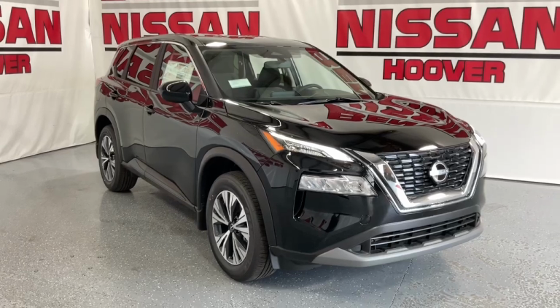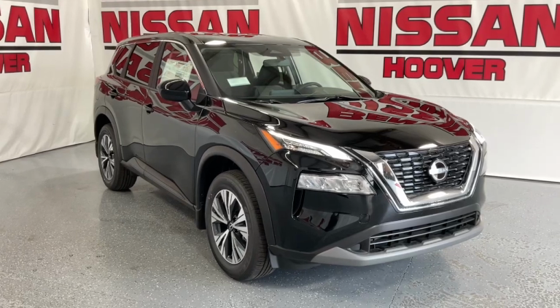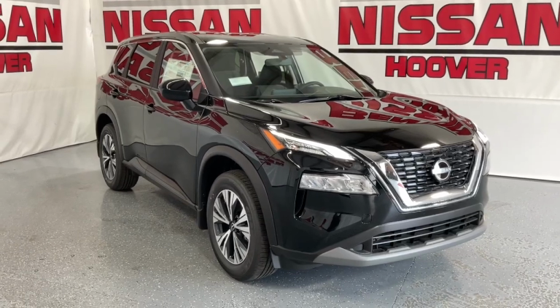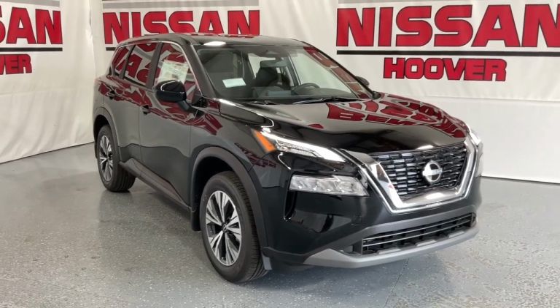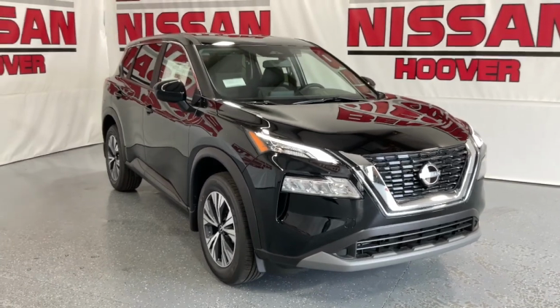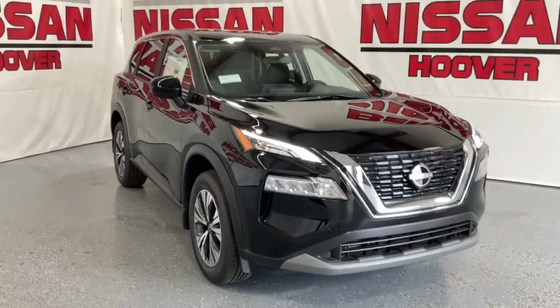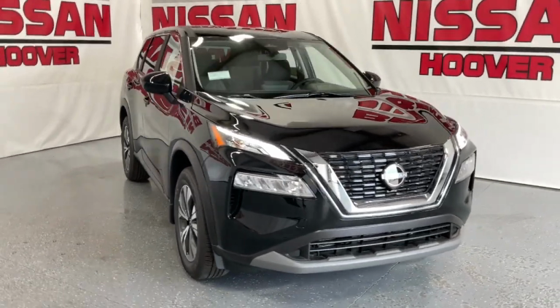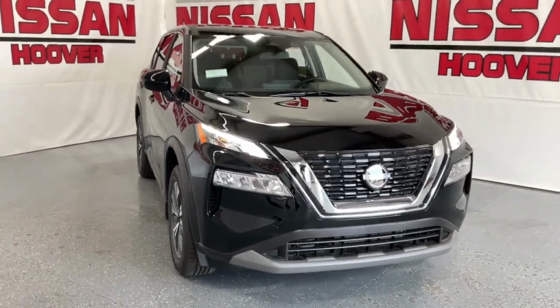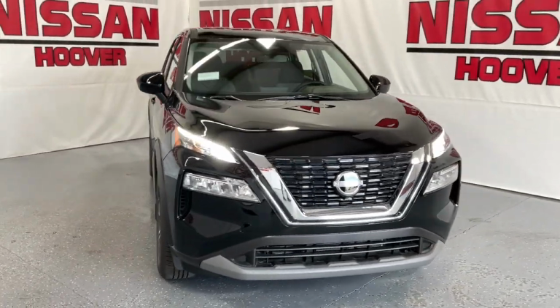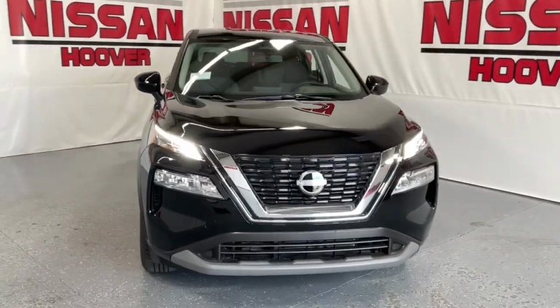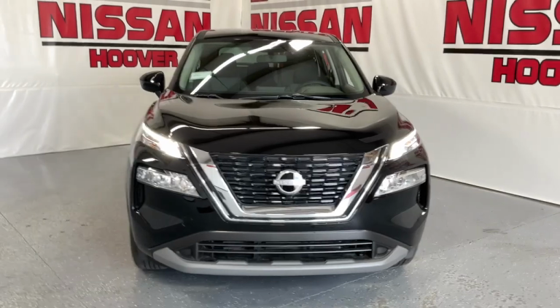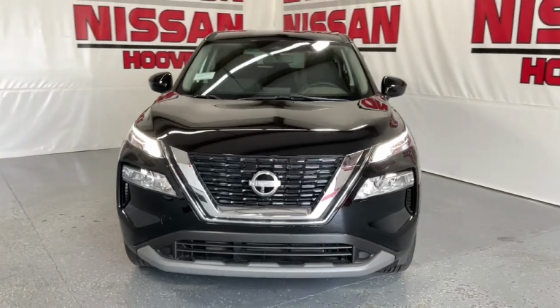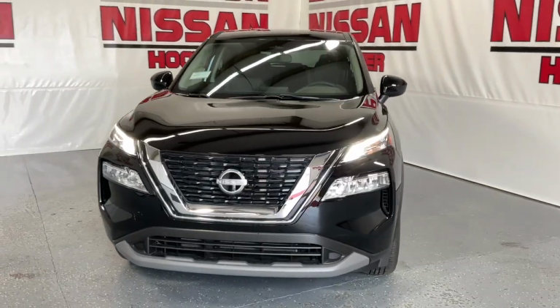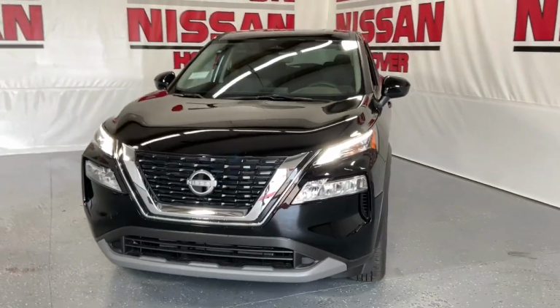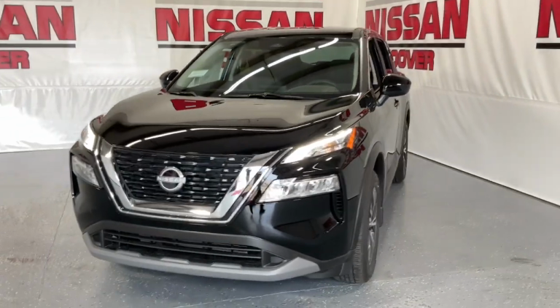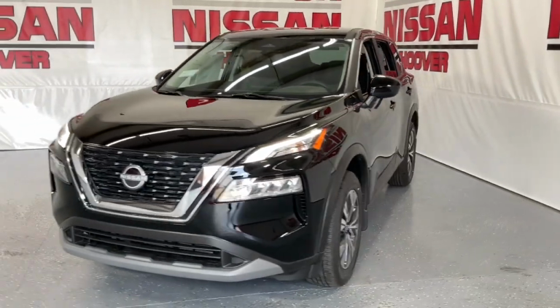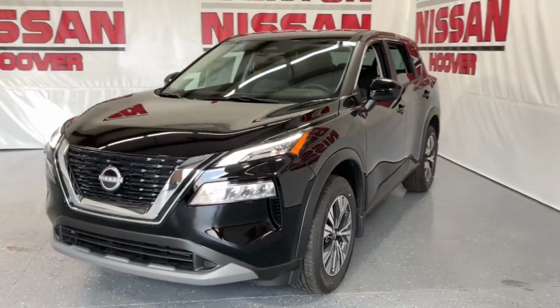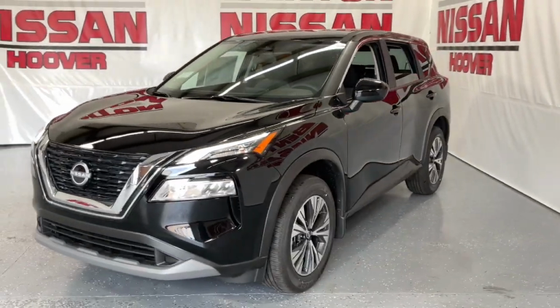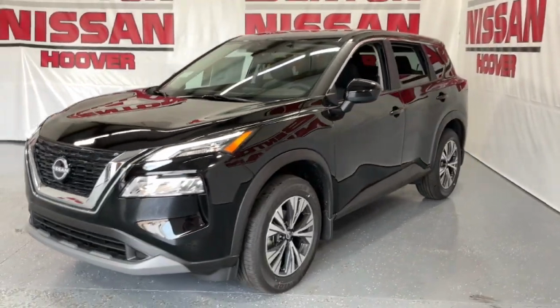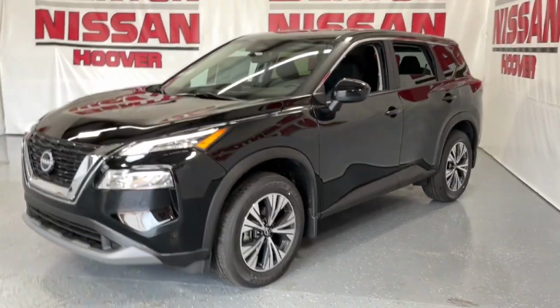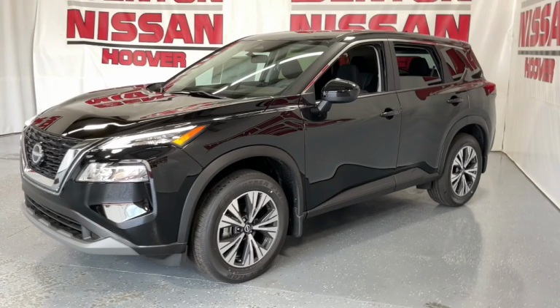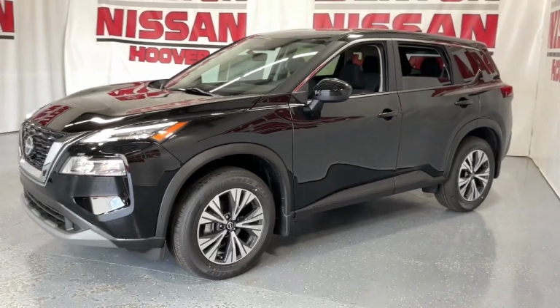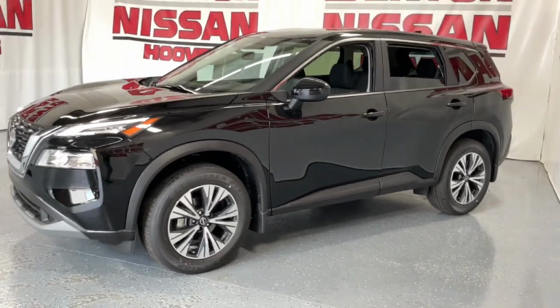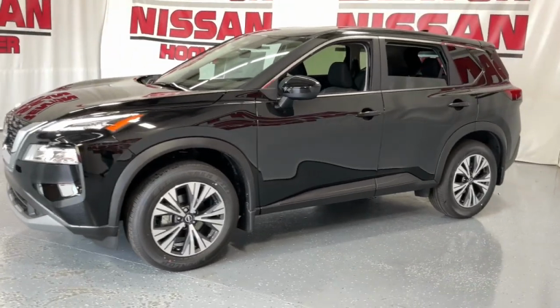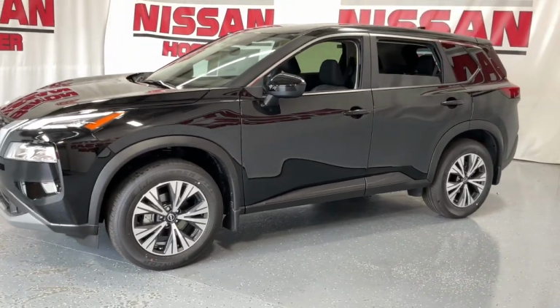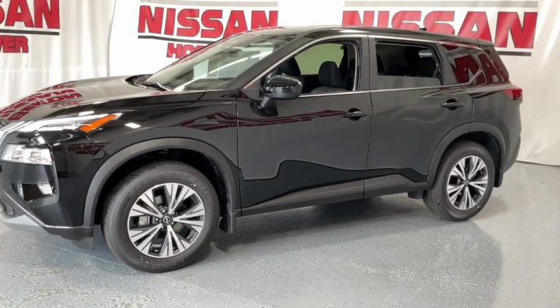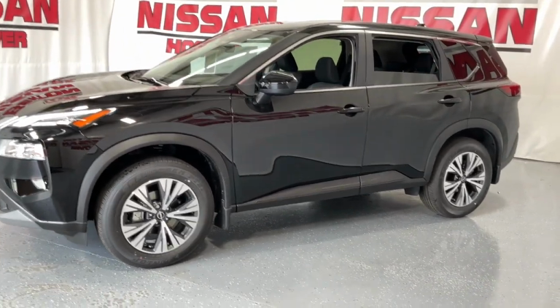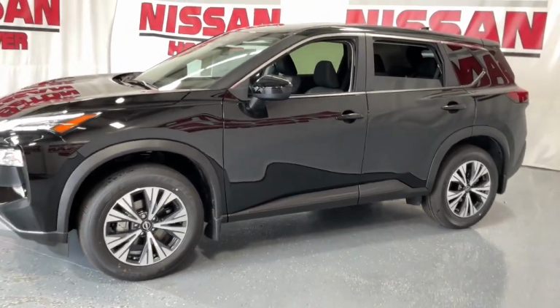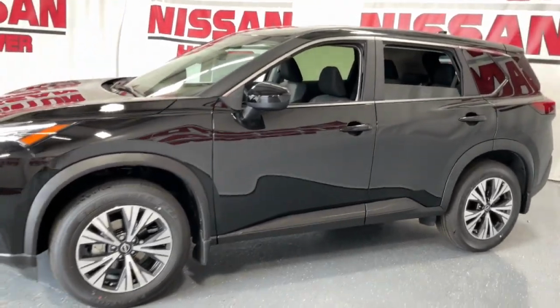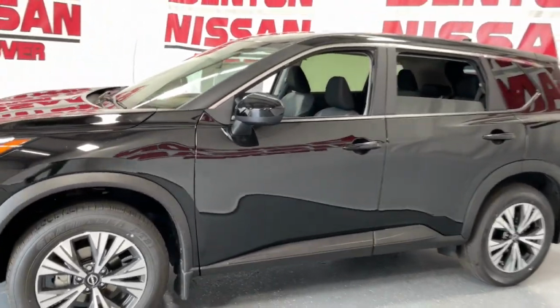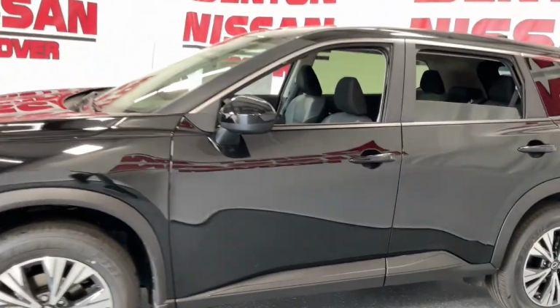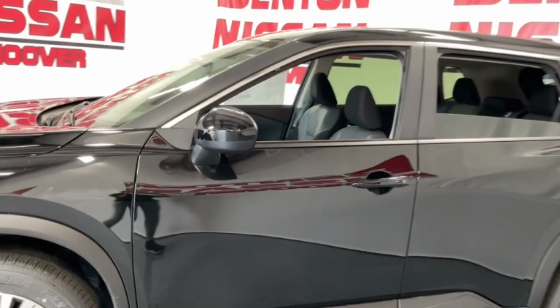Get a feel for the 2023 Nissan Rogue. Start planning your family road trips in this comfortable, well-equipped Rogue. This clever crossover offers plenty of space and thoughtful creature comforts to keep your crew relaxed and eager for adventure.